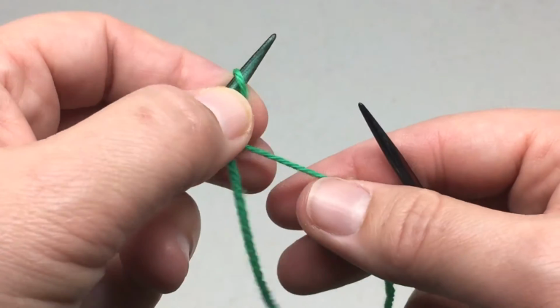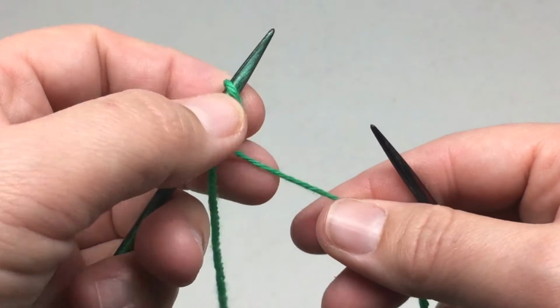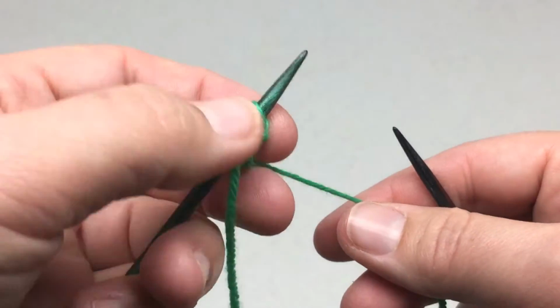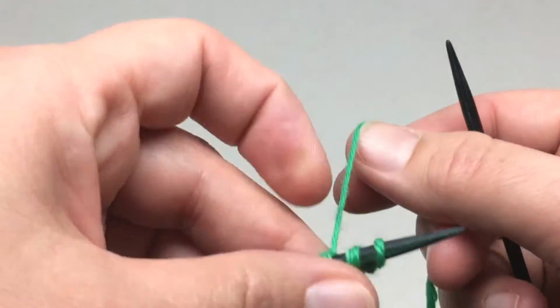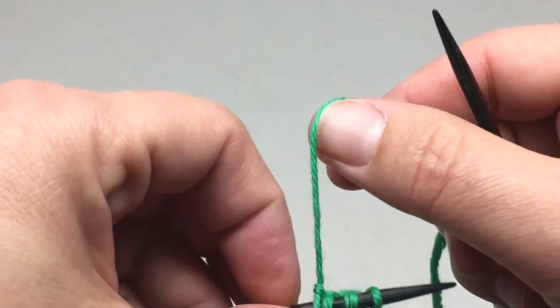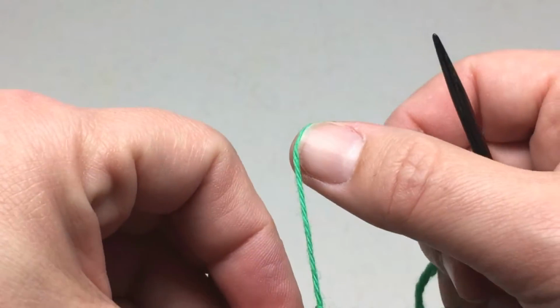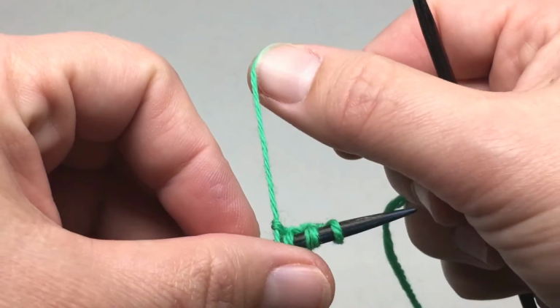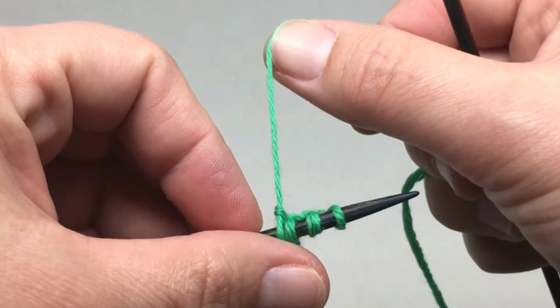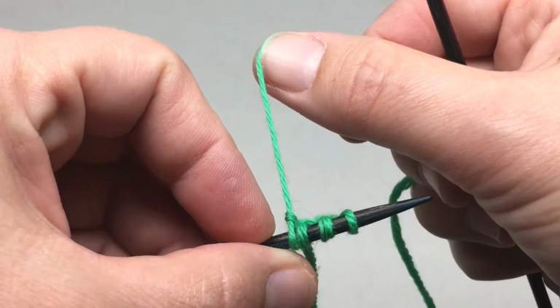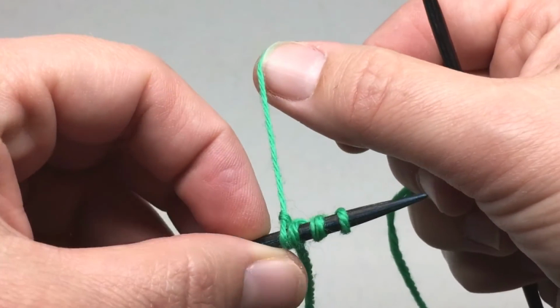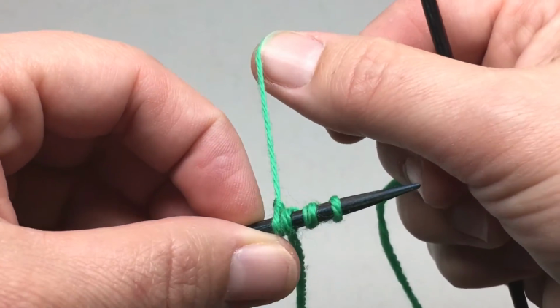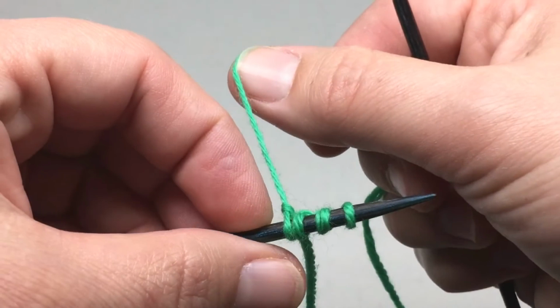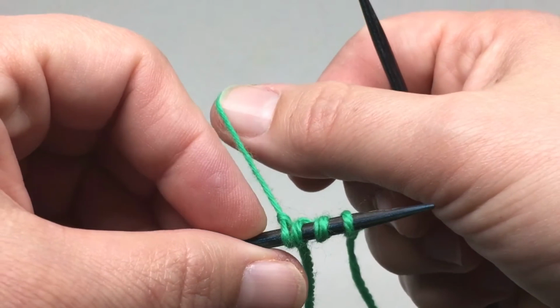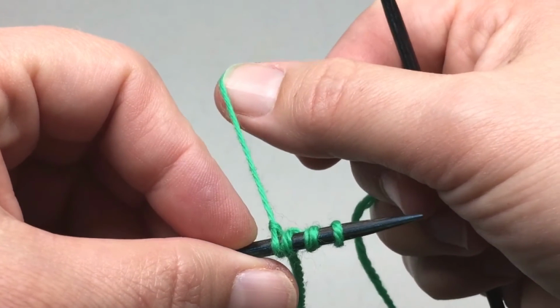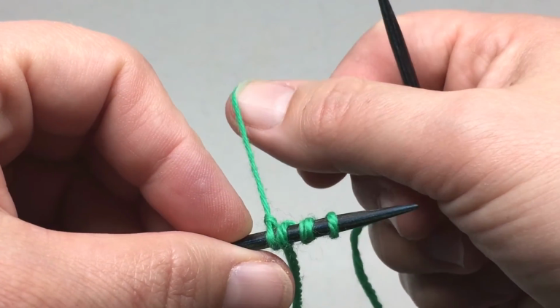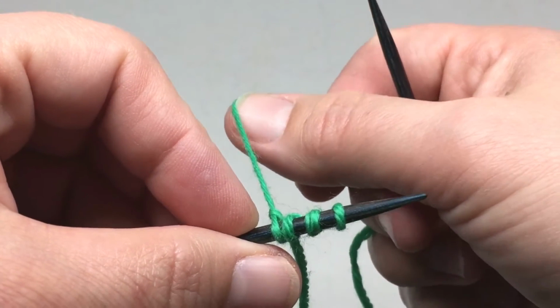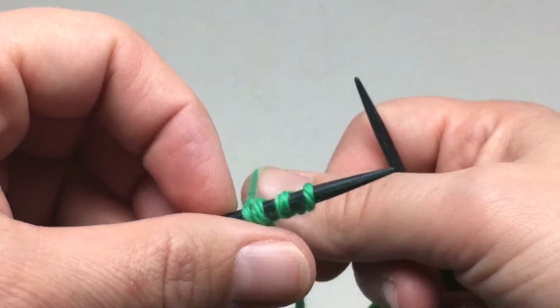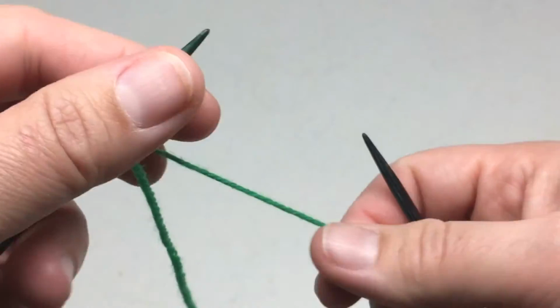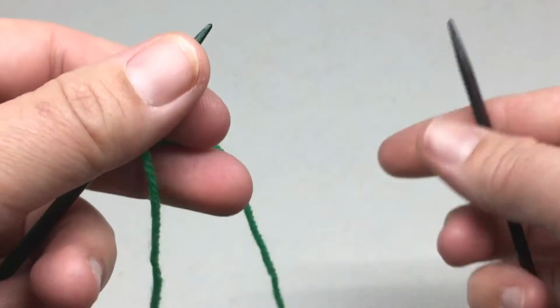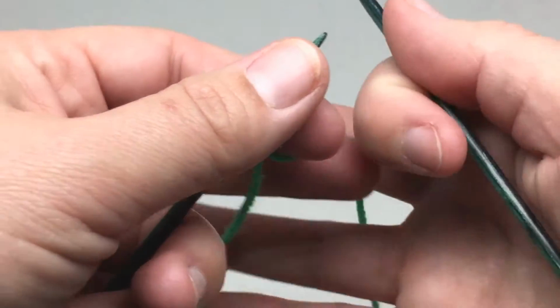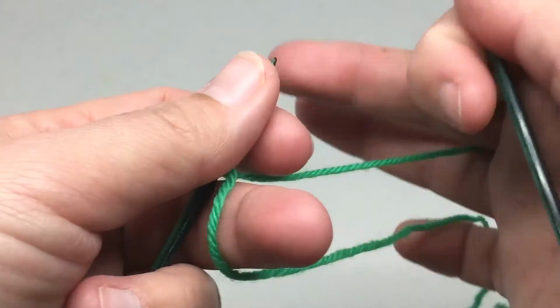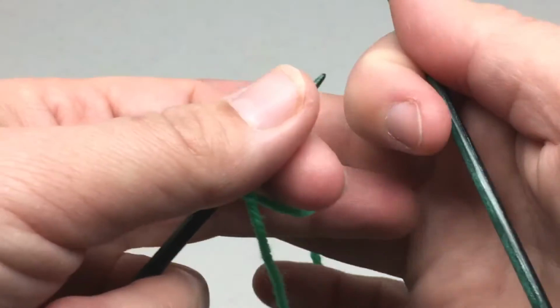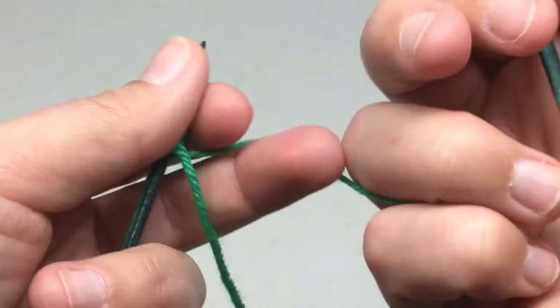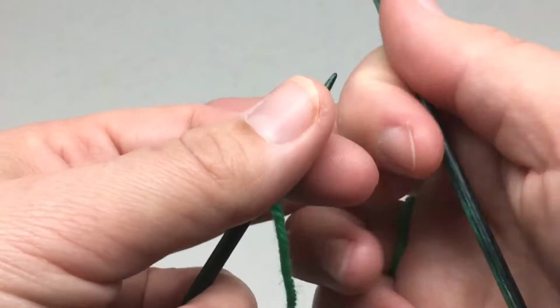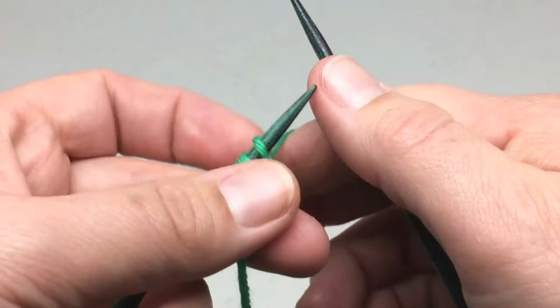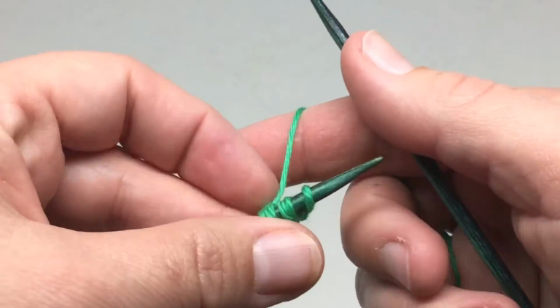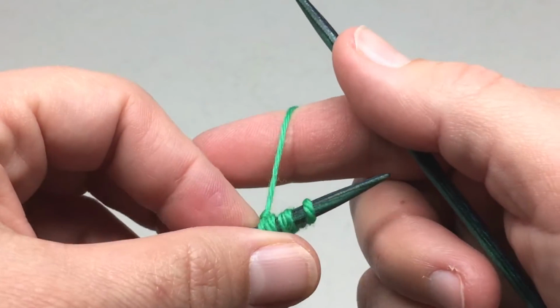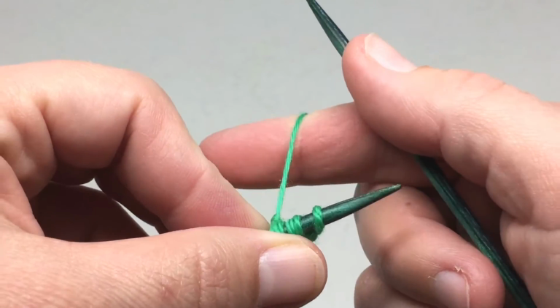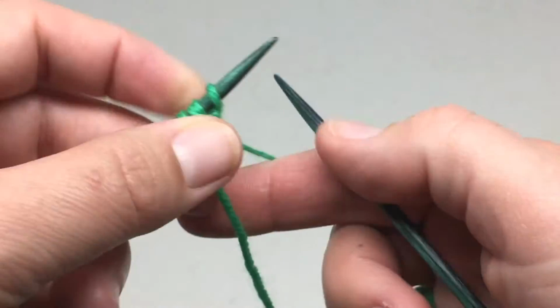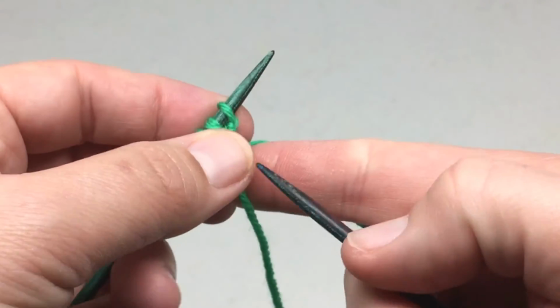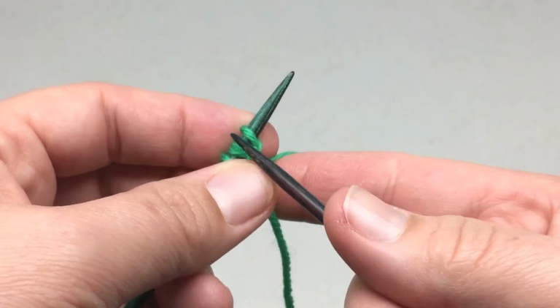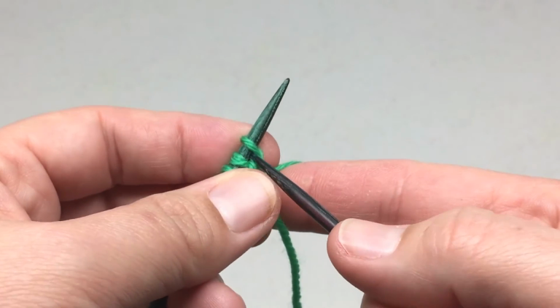Once you do that, you'll notice that your working yarn is back here, and if you've worked an I-Cord before, you know that this is typical for an I-Cord. So what you need to do is just kind of give a little extra tug when you work the first two stitches.